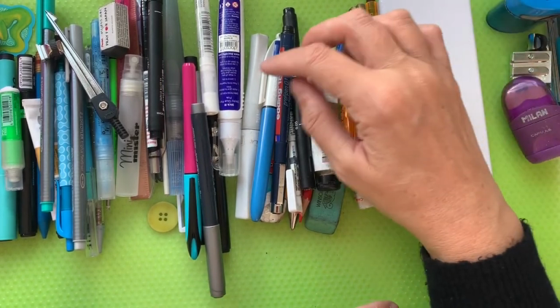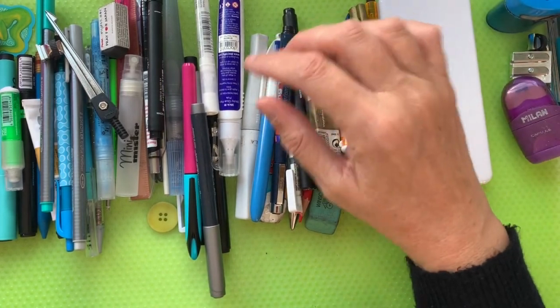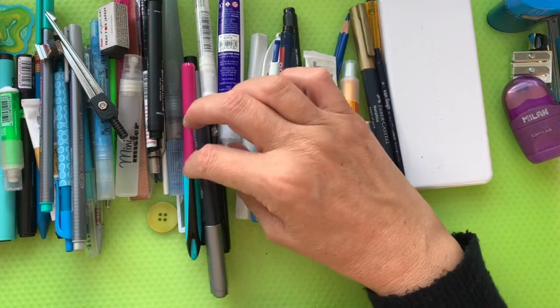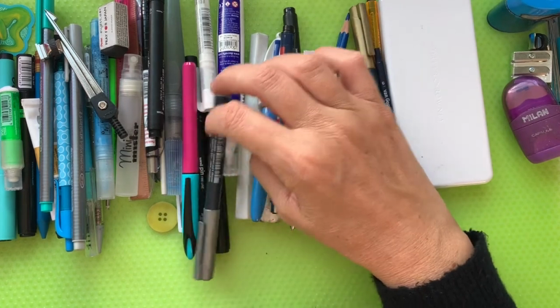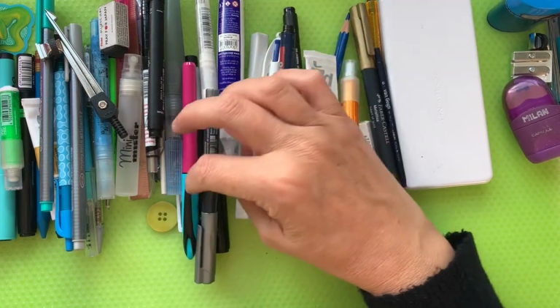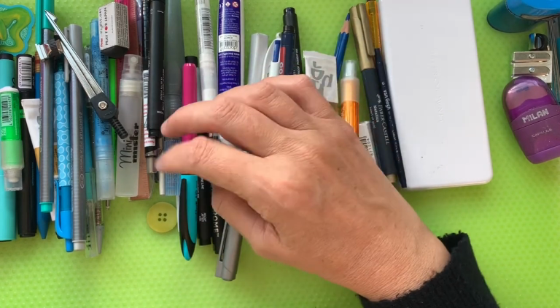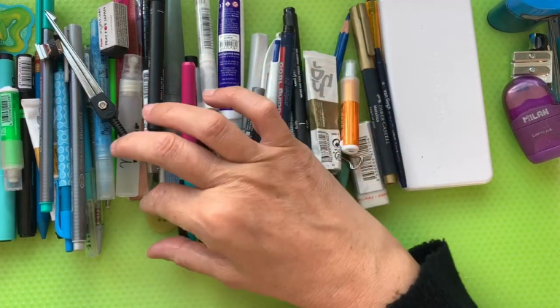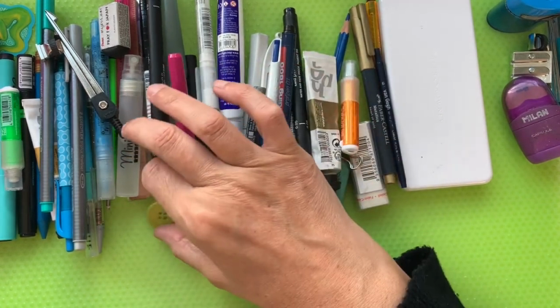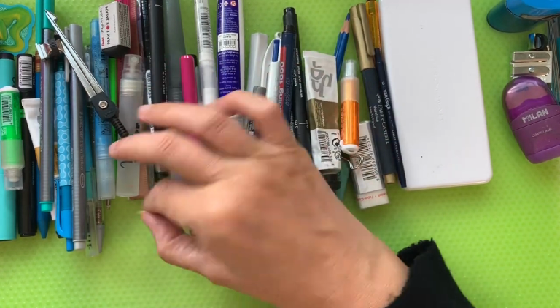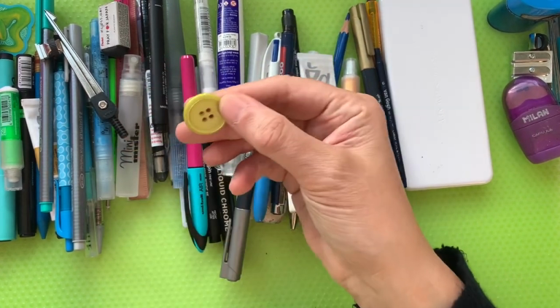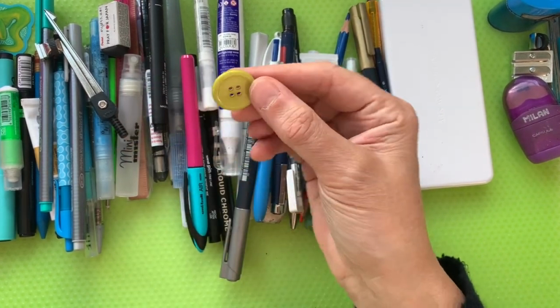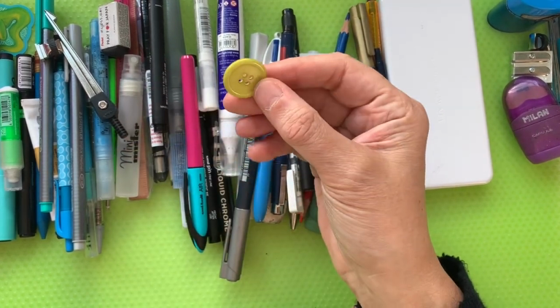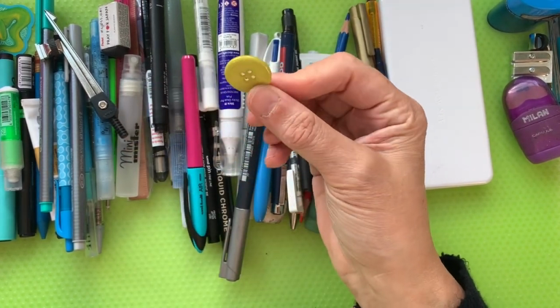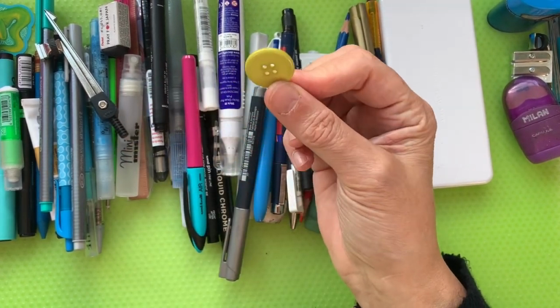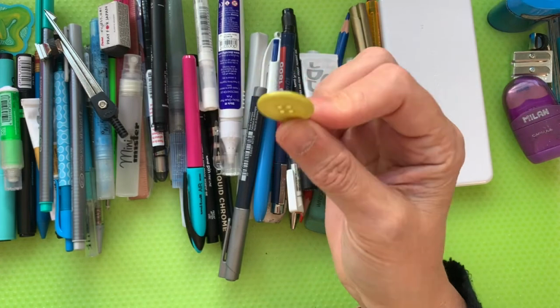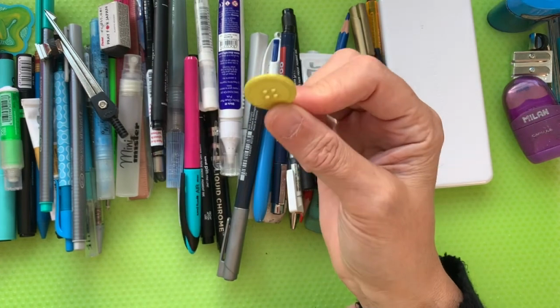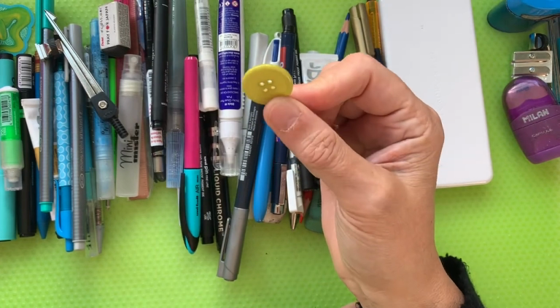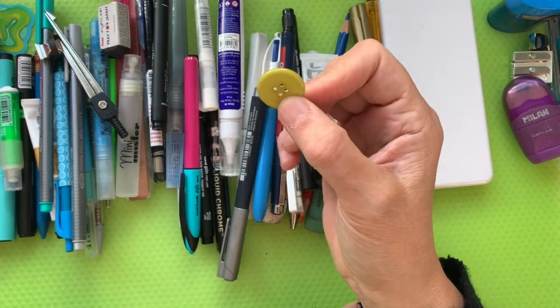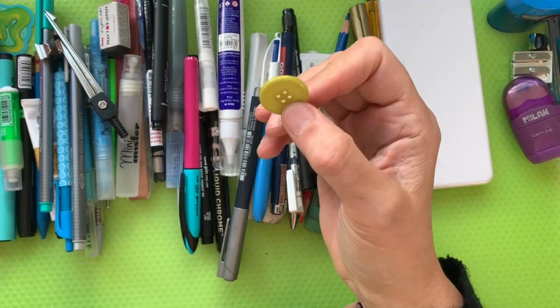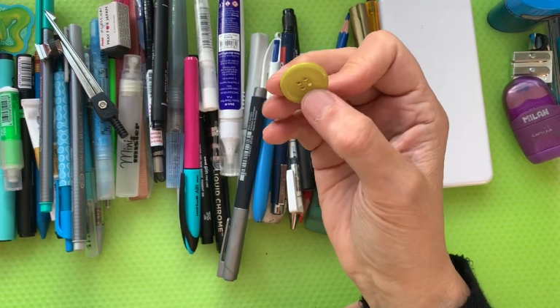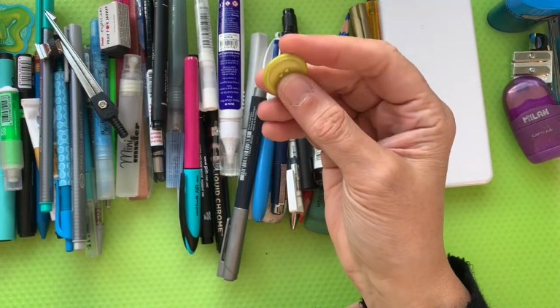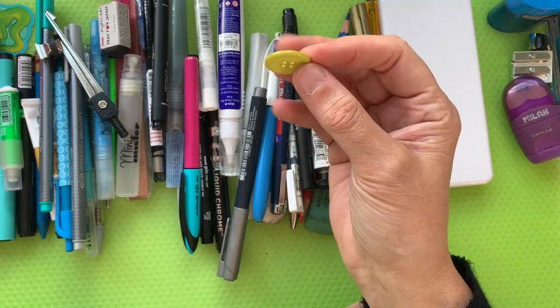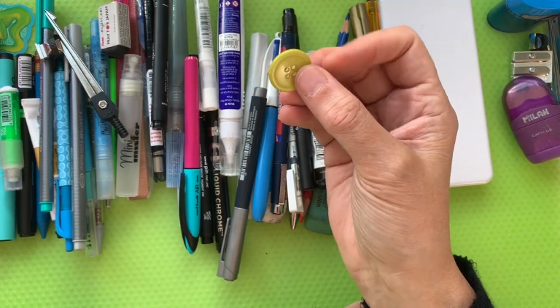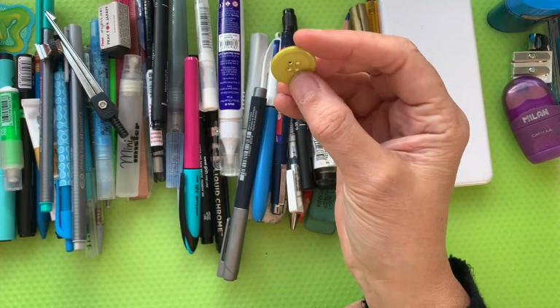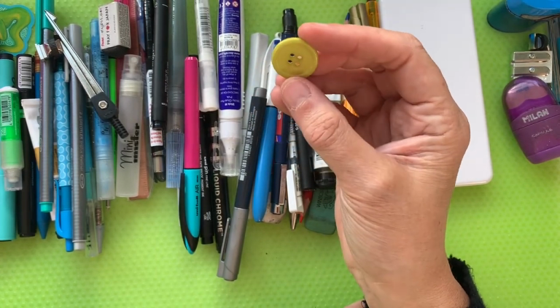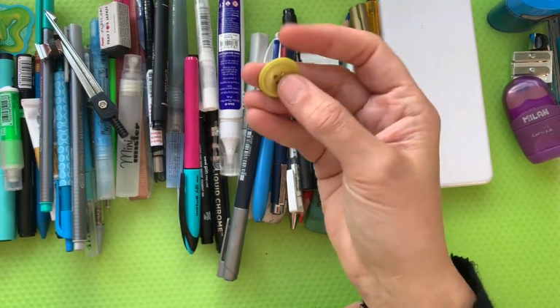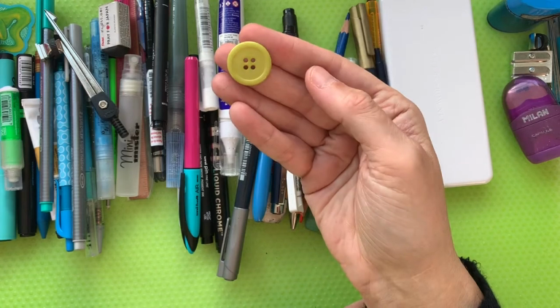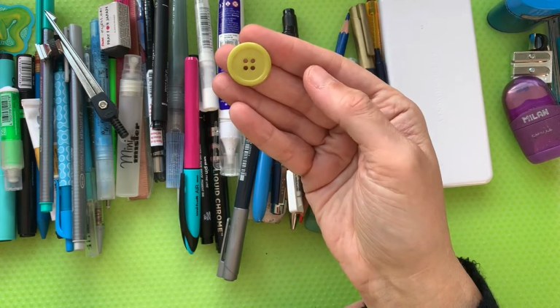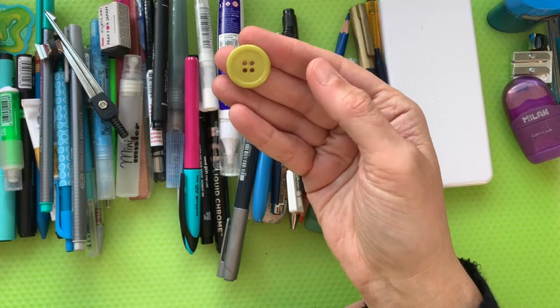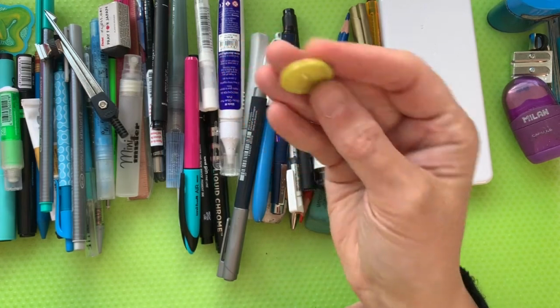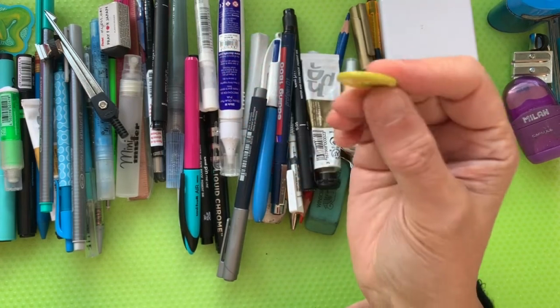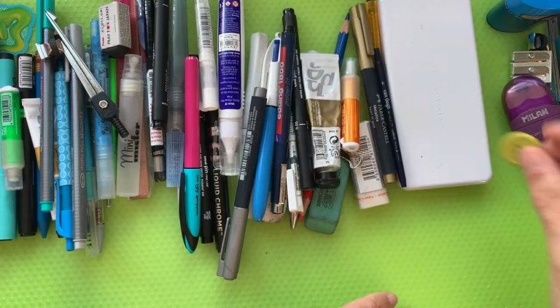A button! Everyone needs a button in their pencil case. I don't quite know why I have one in here, but — button — you never know, could come in handy!